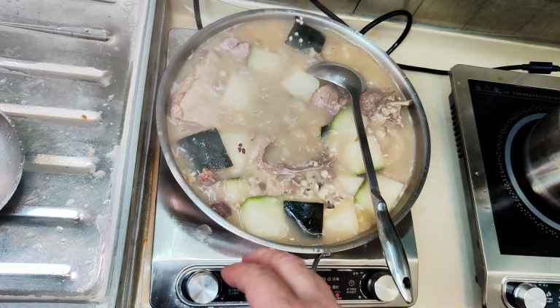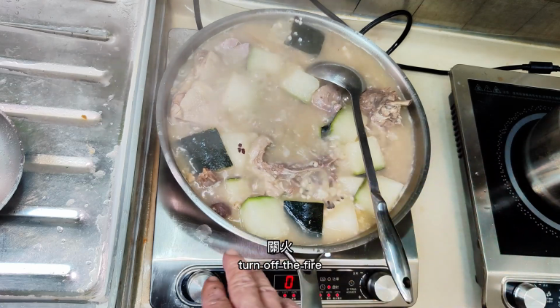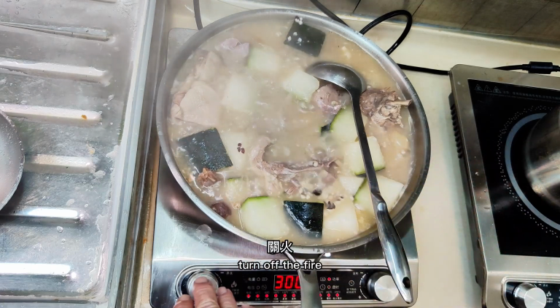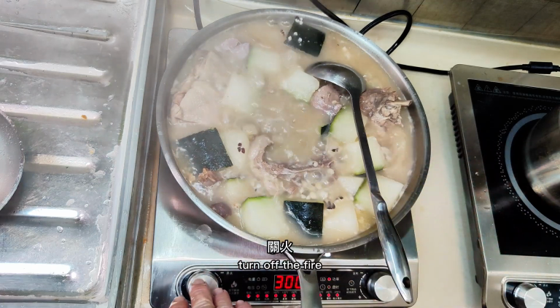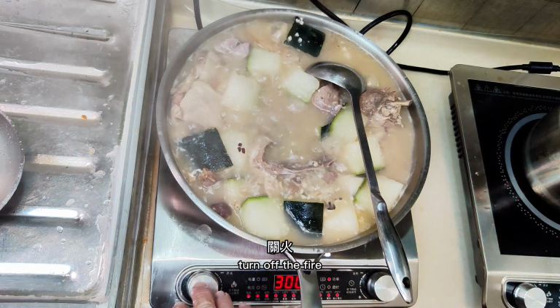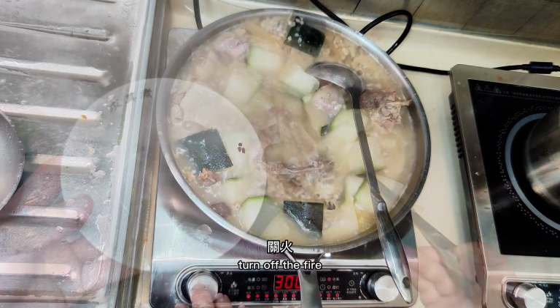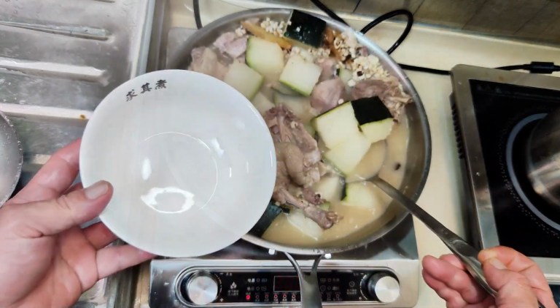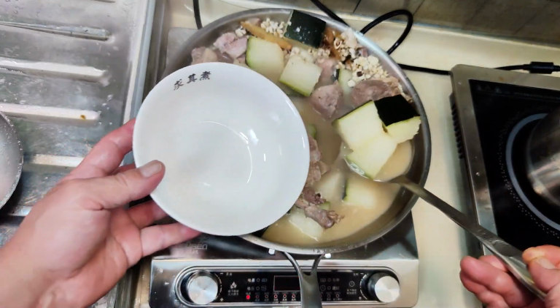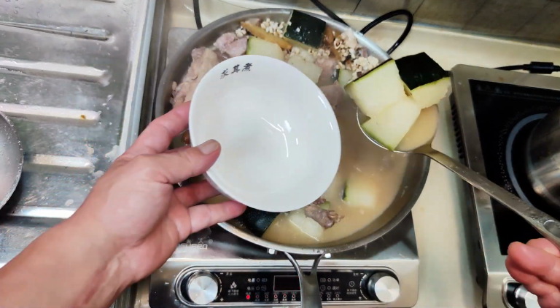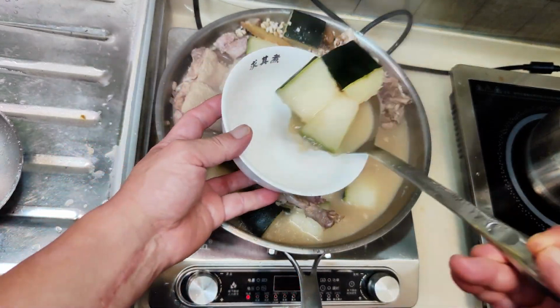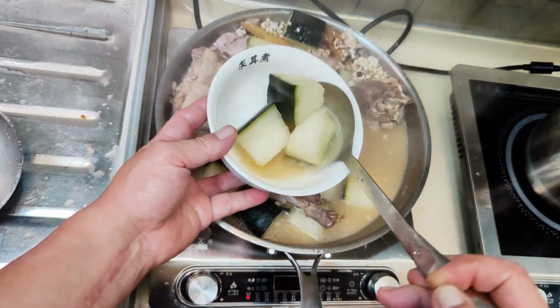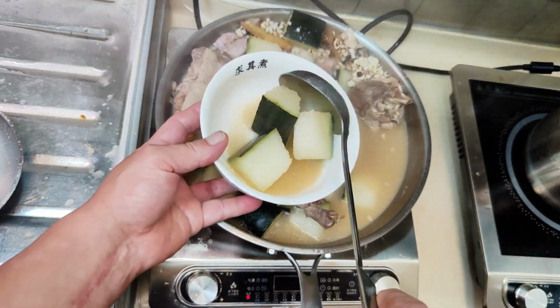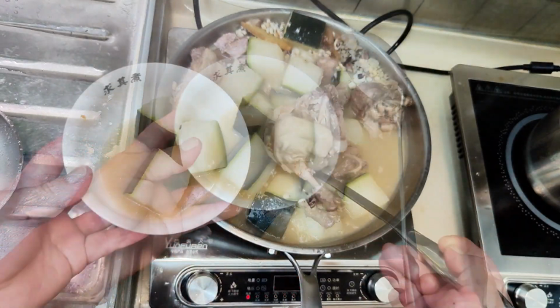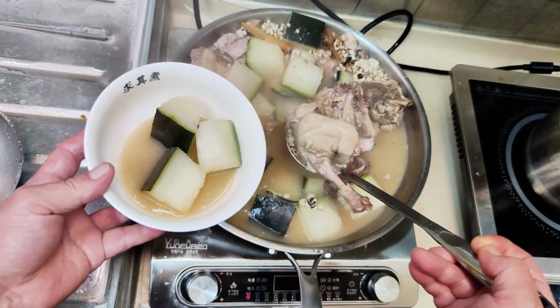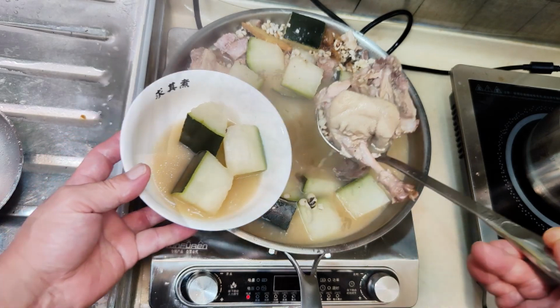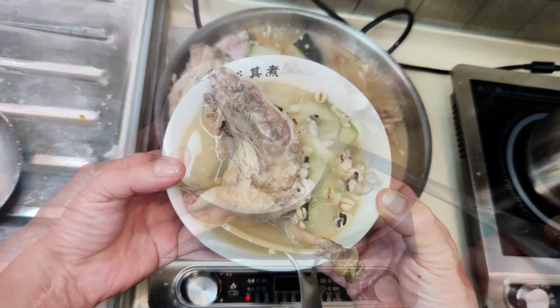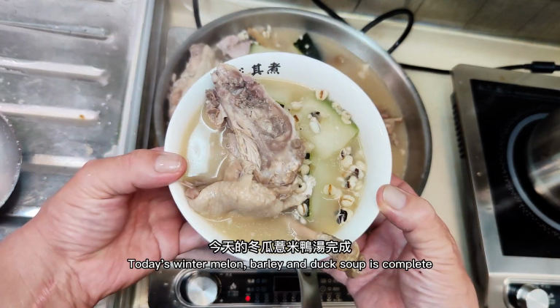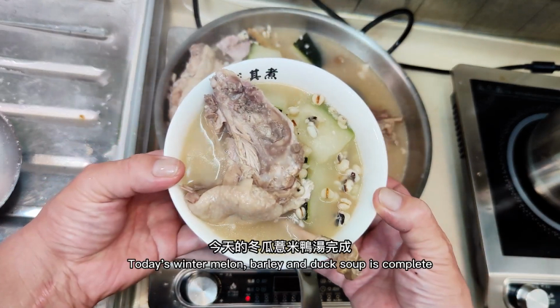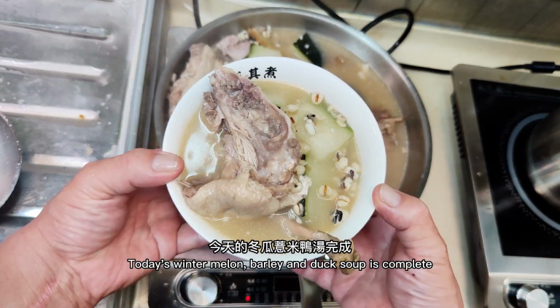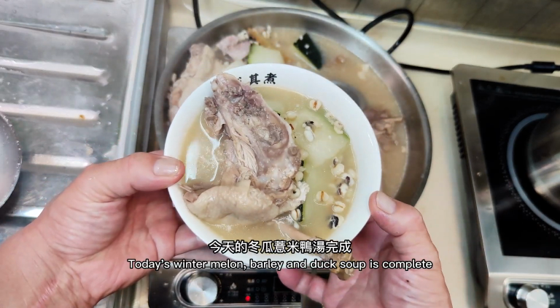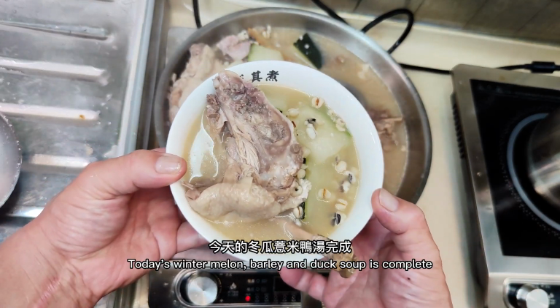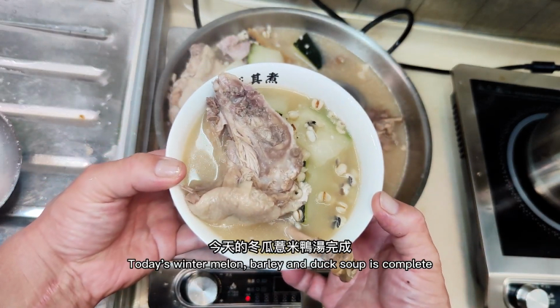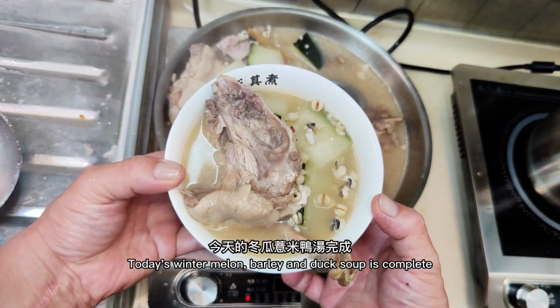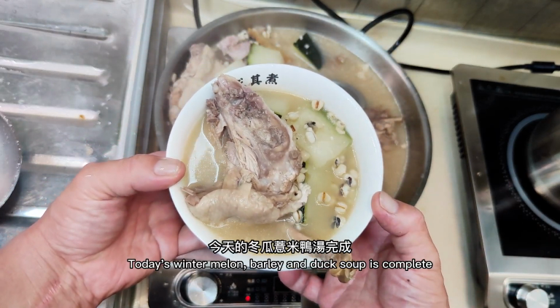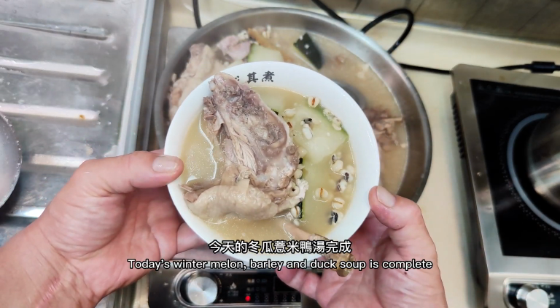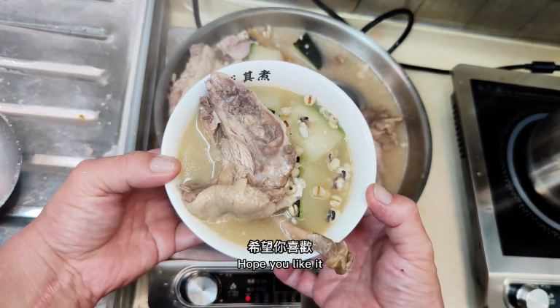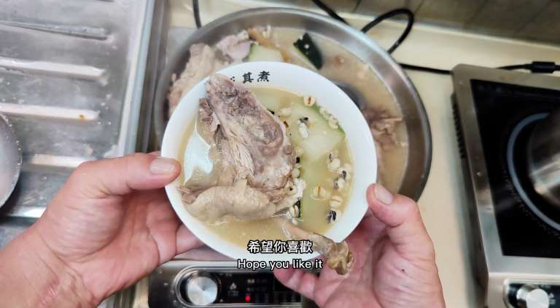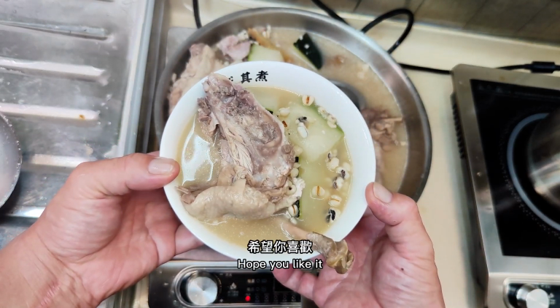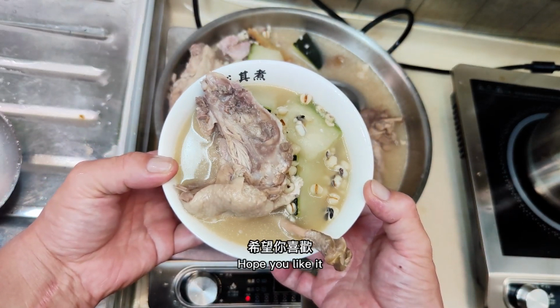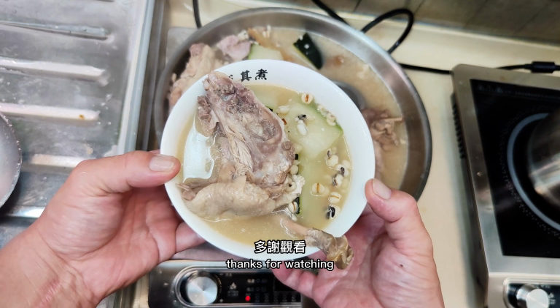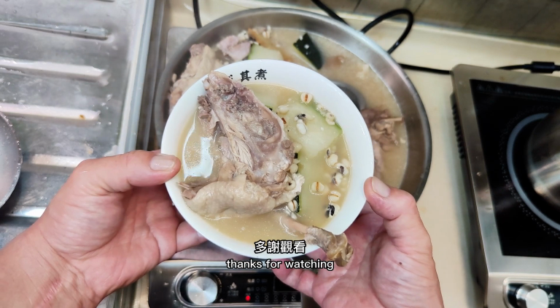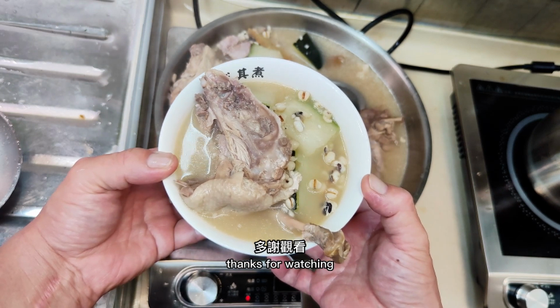Turn off the fire and check the soup. Today's winter melon, barley, and duck soup is complete.